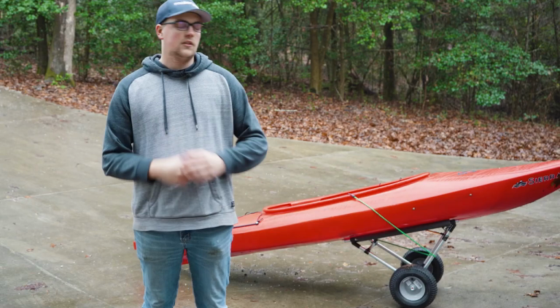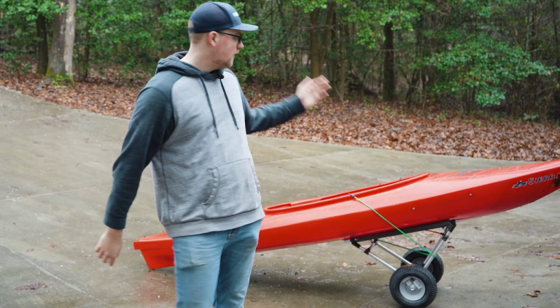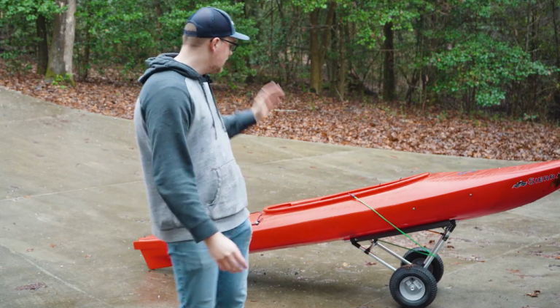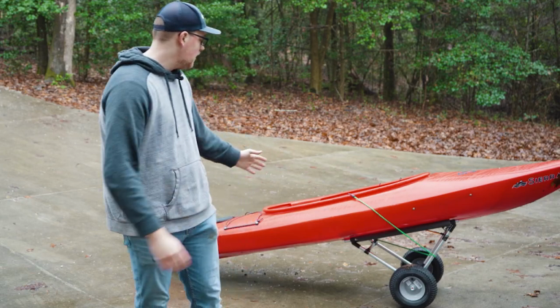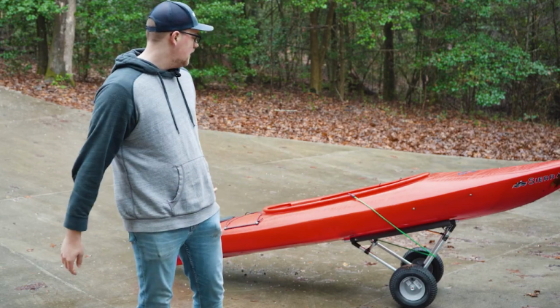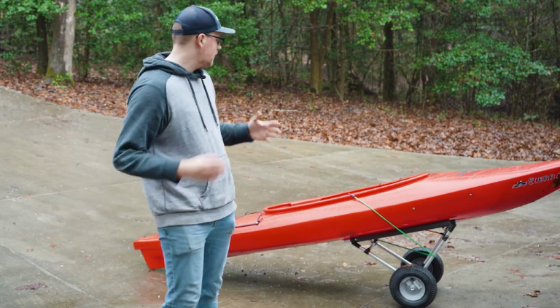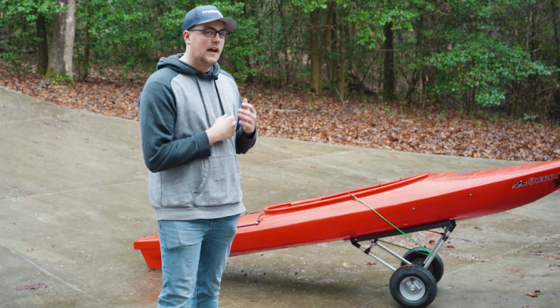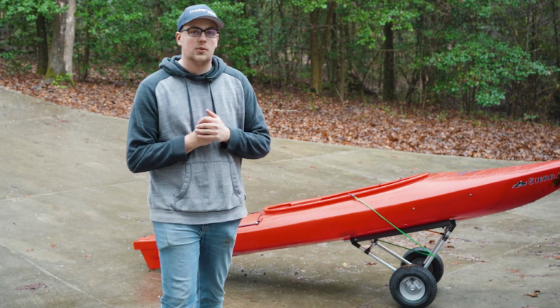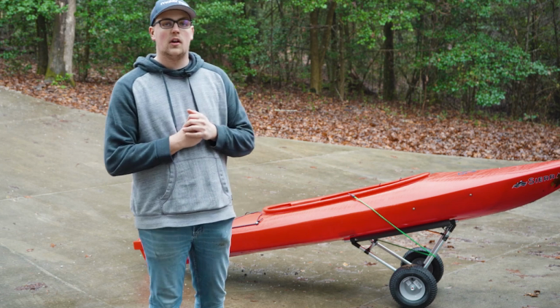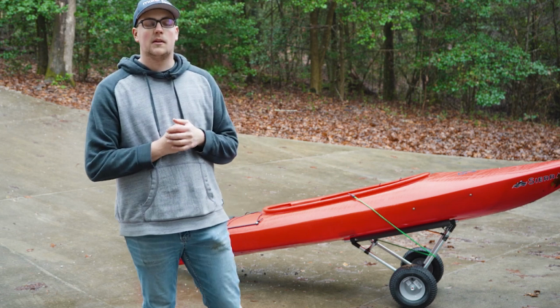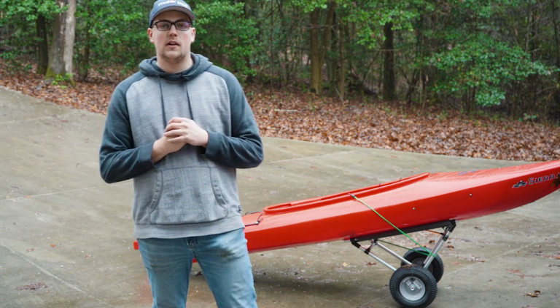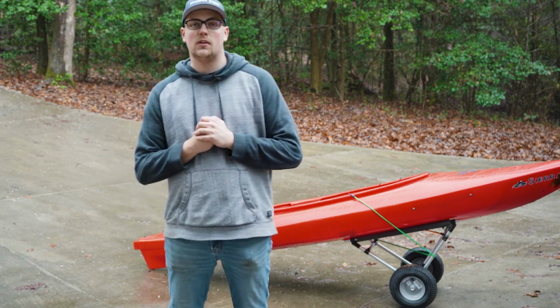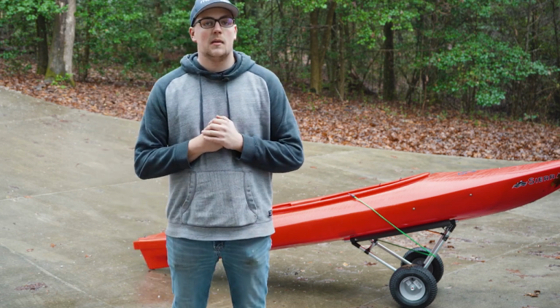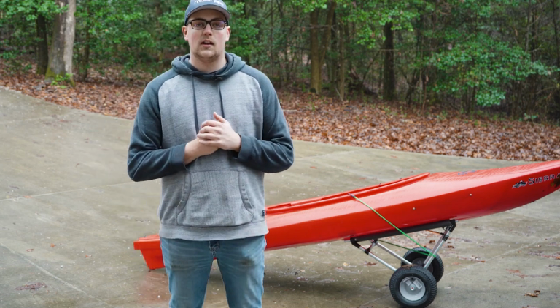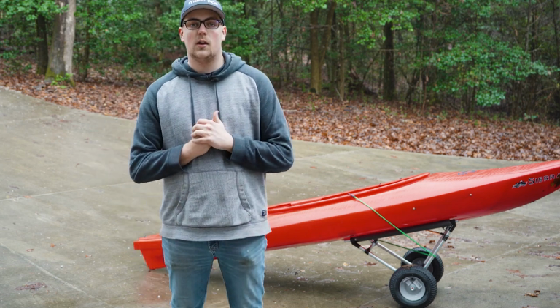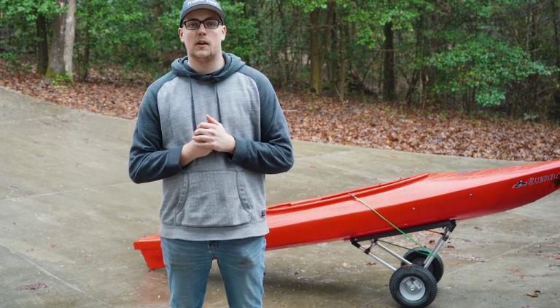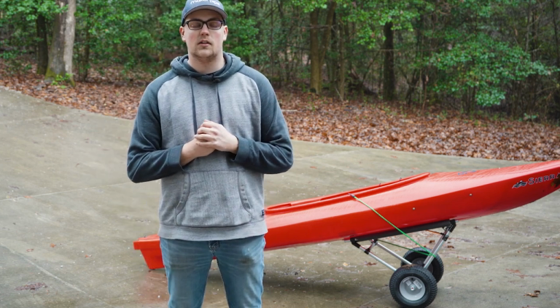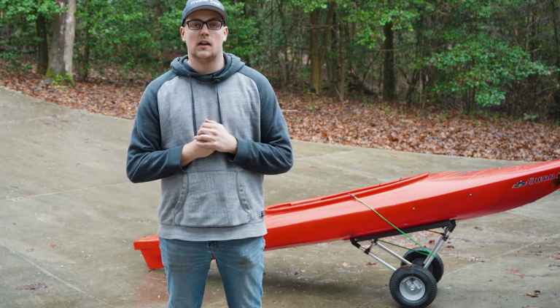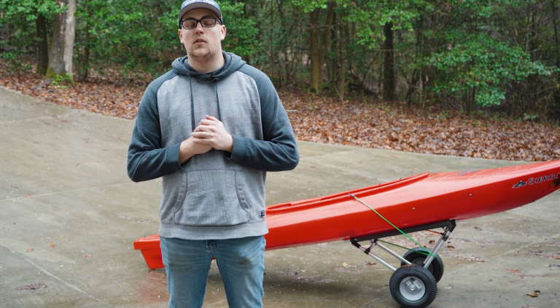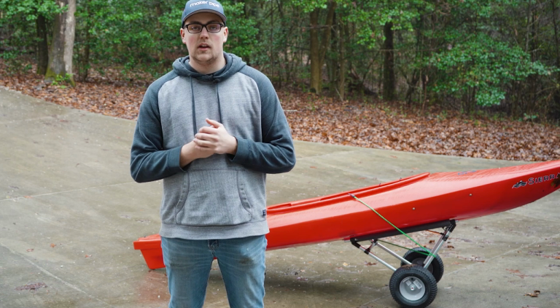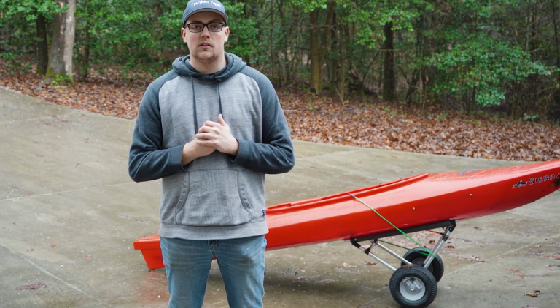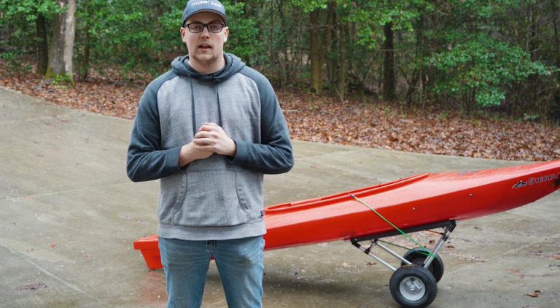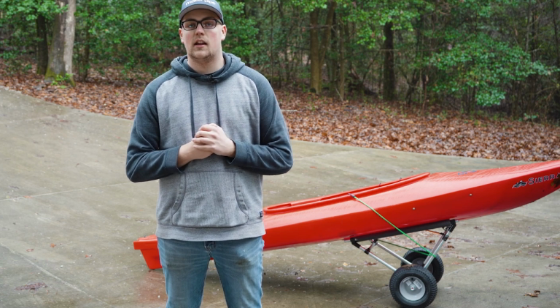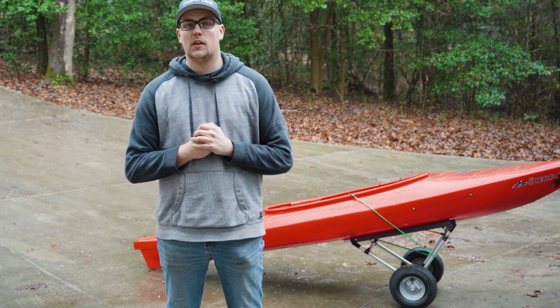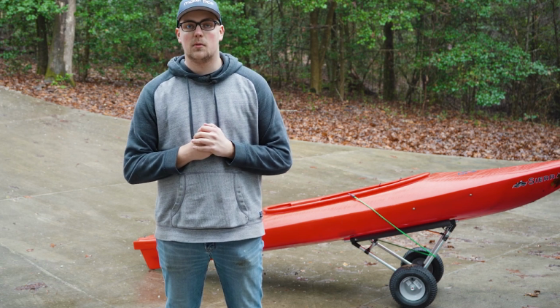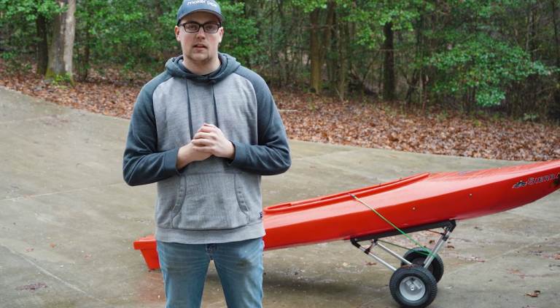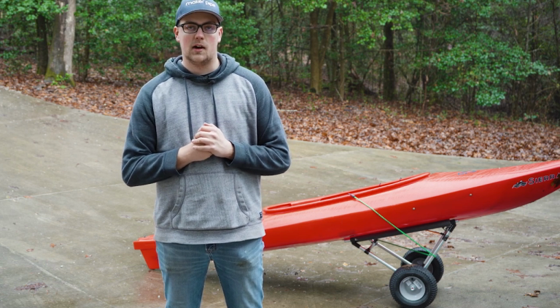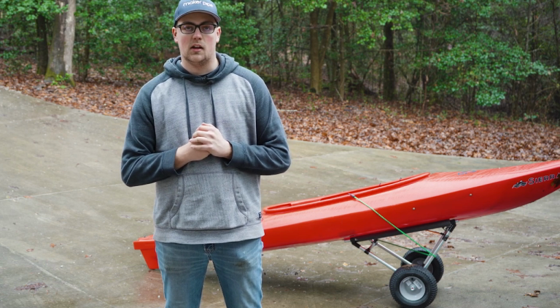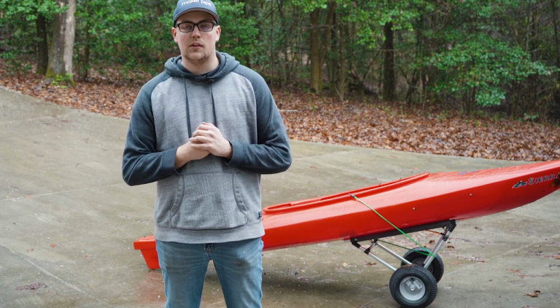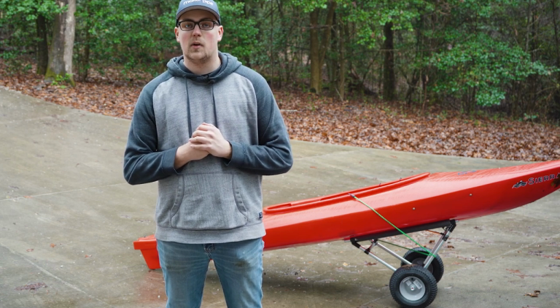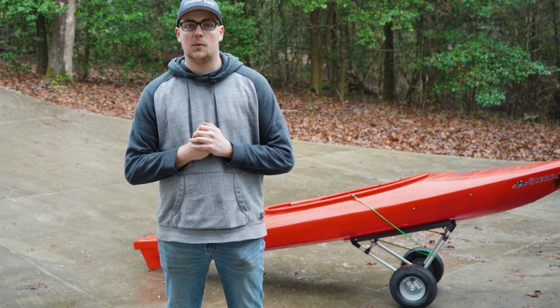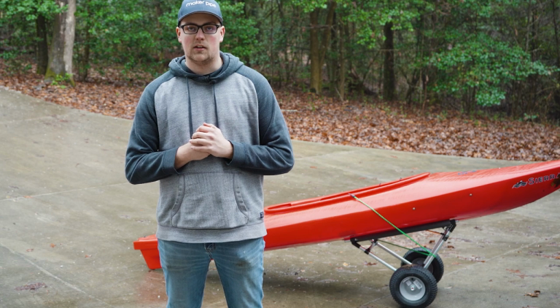As you can tell, that is the kayak cart. It works great — the axle is super strong and I'm excited to put it to use. That's it for today's video. I hope you guys learned something. If you liked the video, please leave a like, and if you want to see more, be sure to hit that subscribe button. Thanks so much for watching and we'll see you next time.